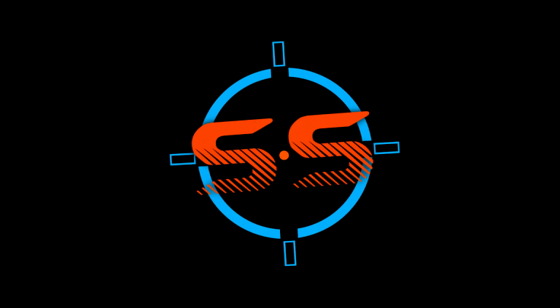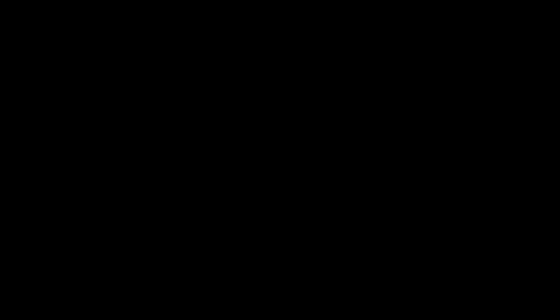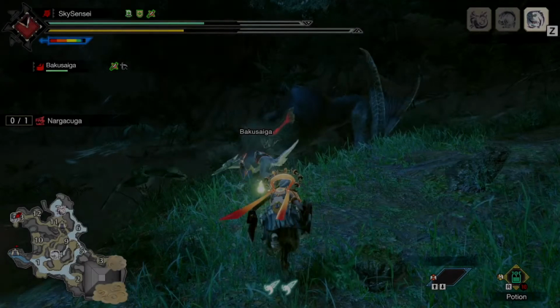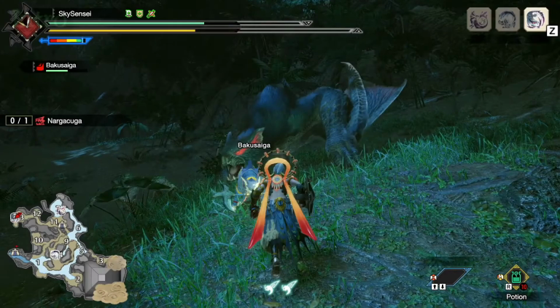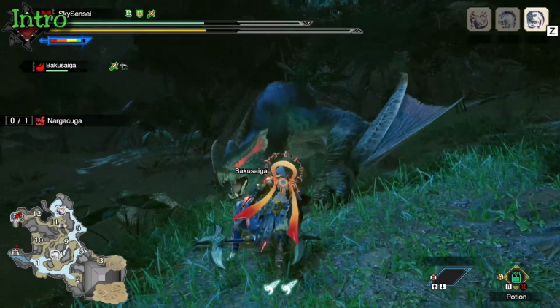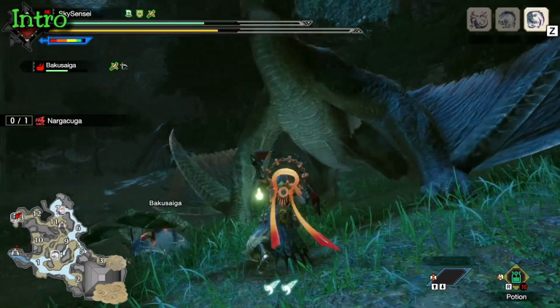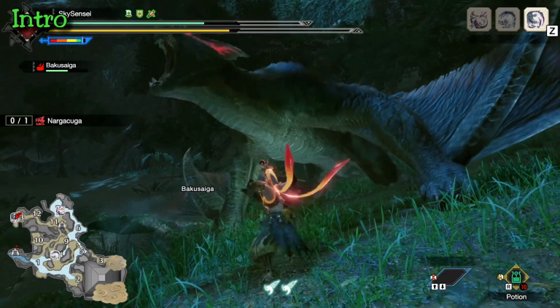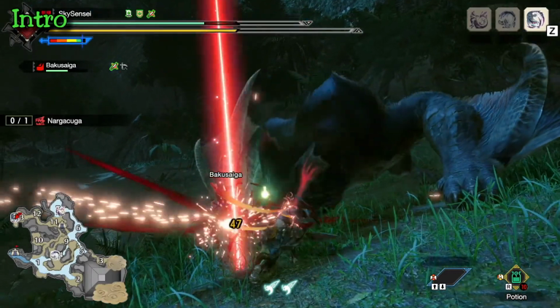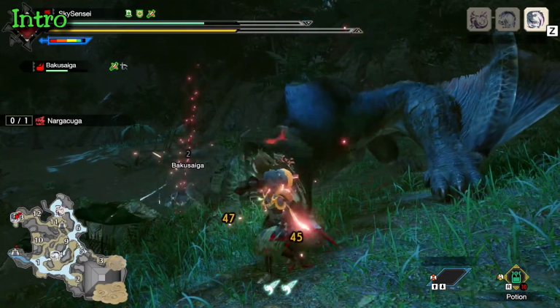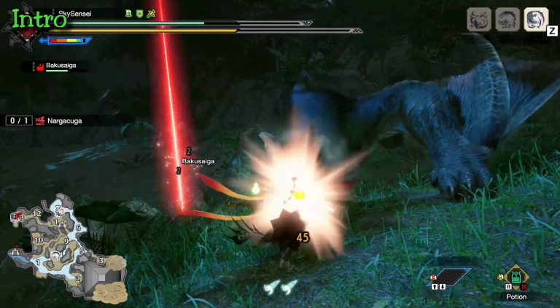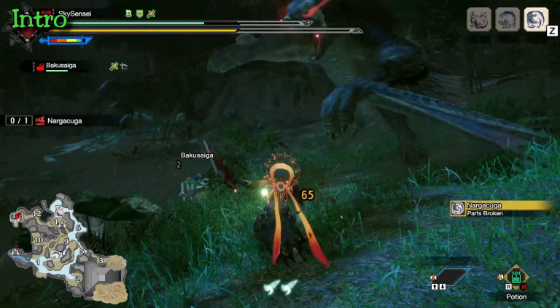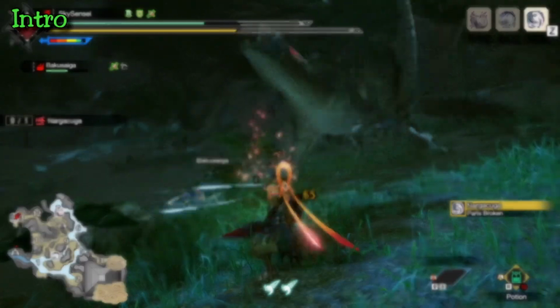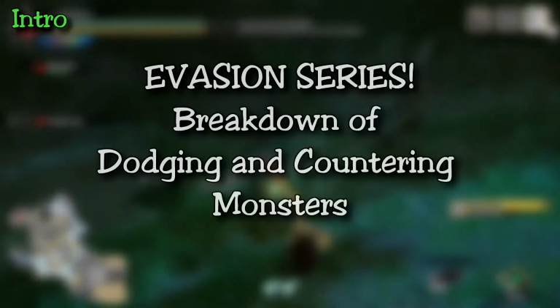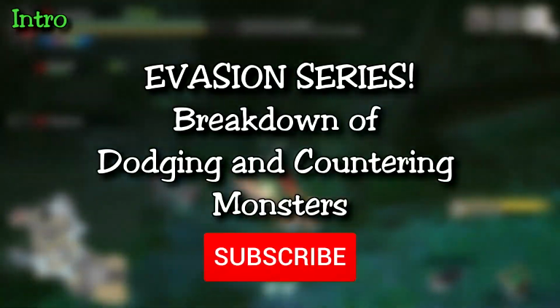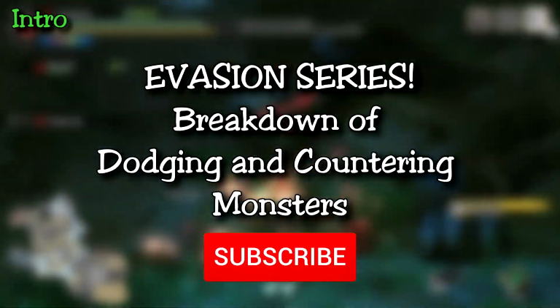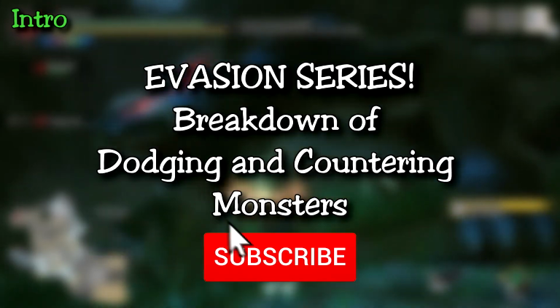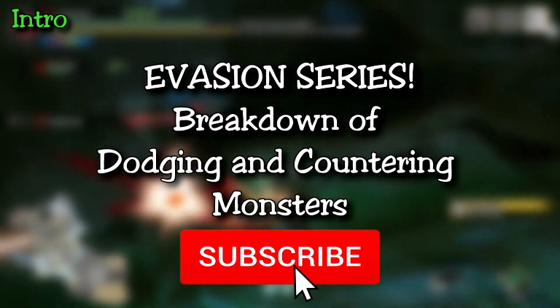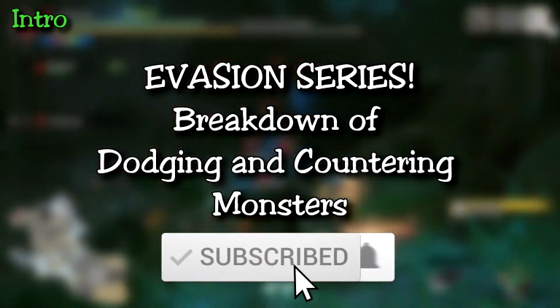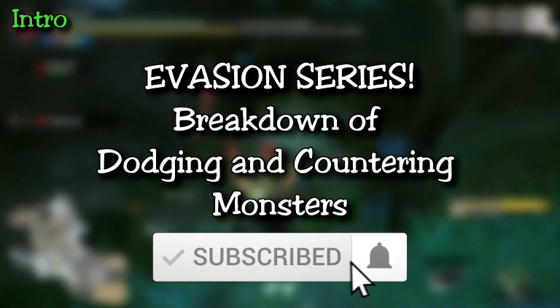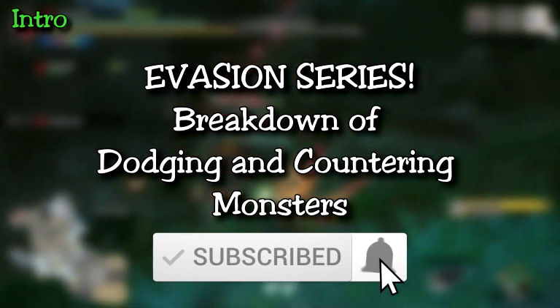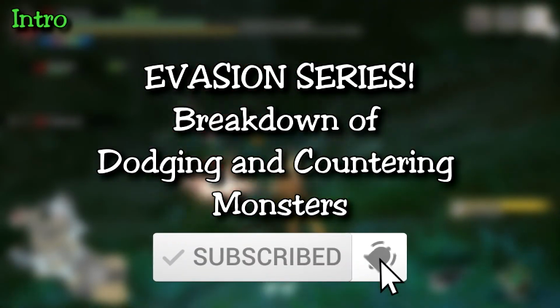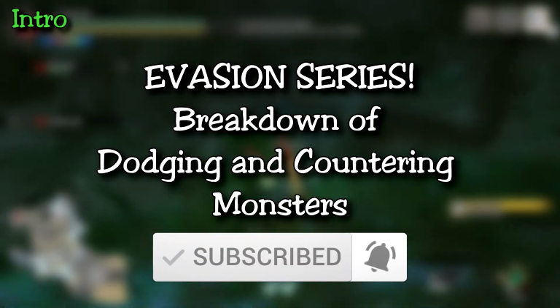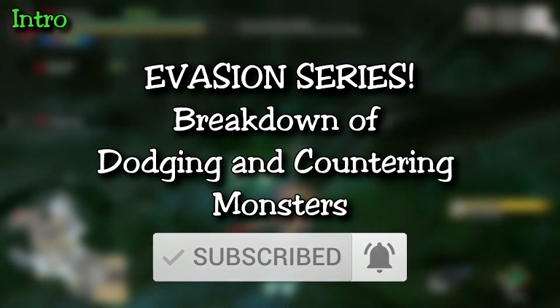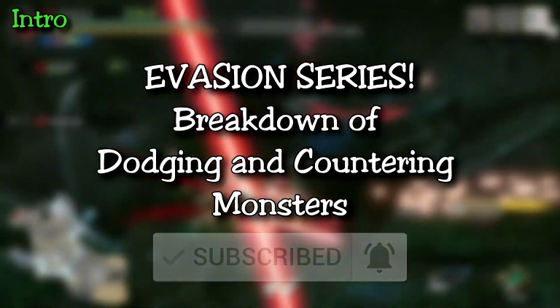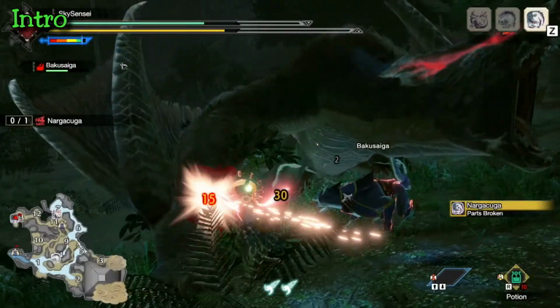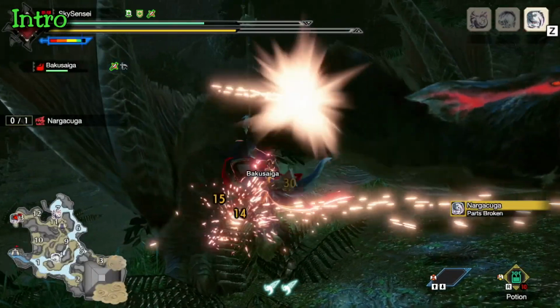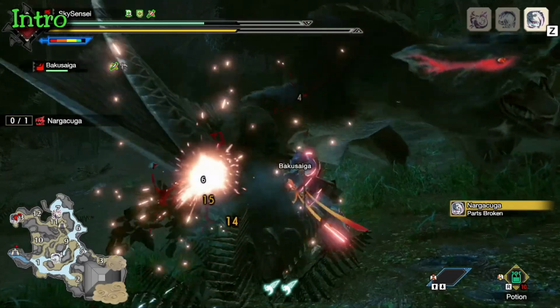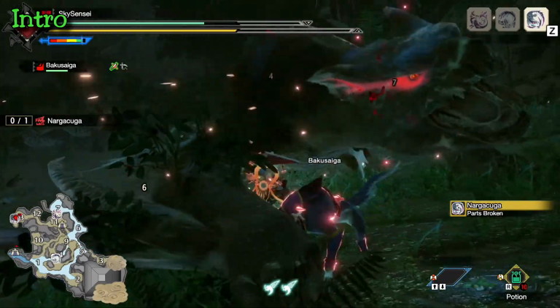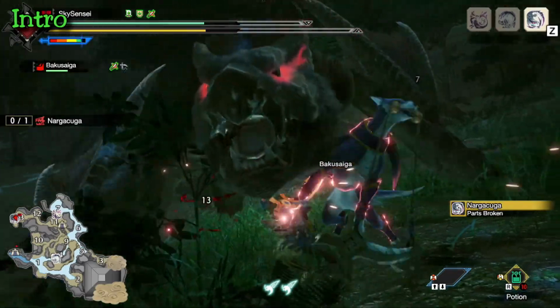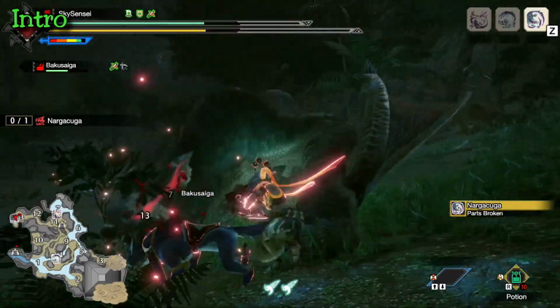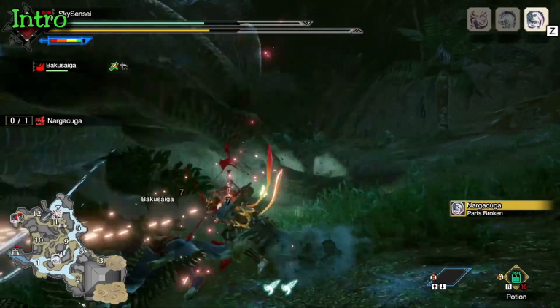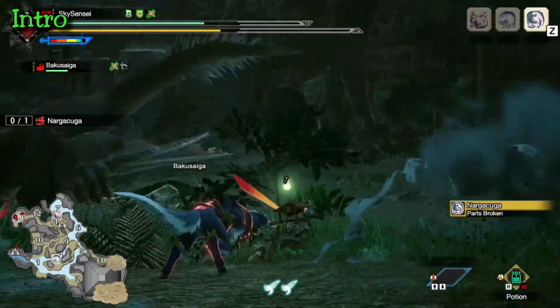Hunters, welcome back to another Evasion series video. Today we're going over everyone's favorite raw weapon monster, Nargacuga — the Black Panther of Monster Hunter, but not the wholesome MCU hero version. This is the pain-in-the-butt monster.